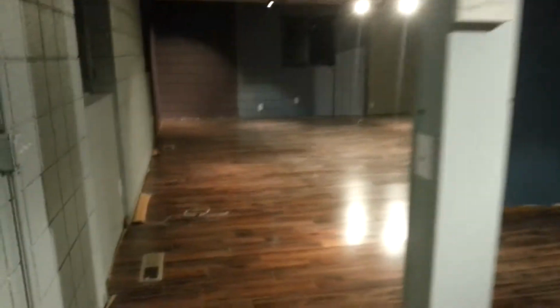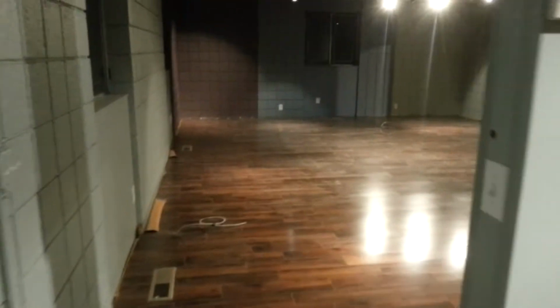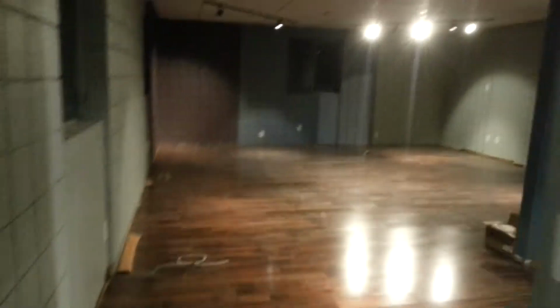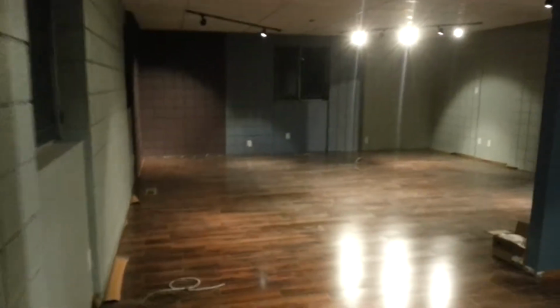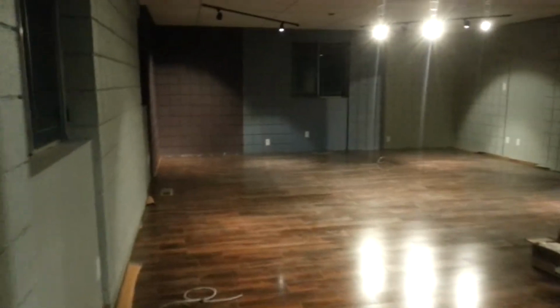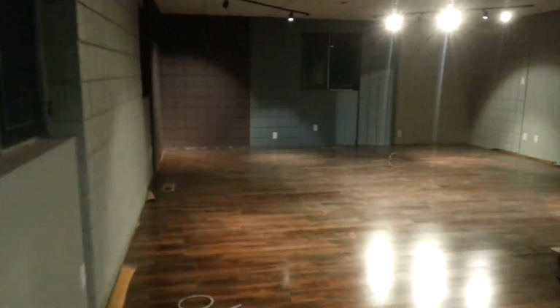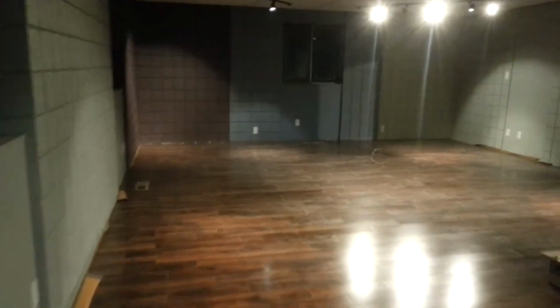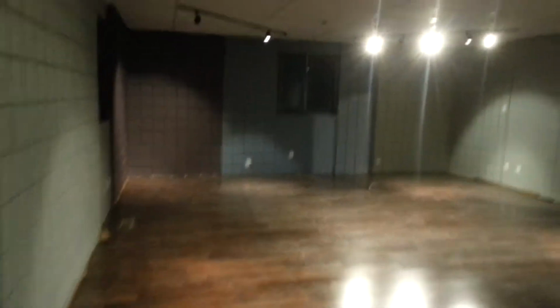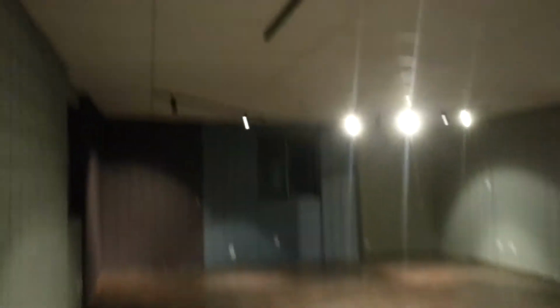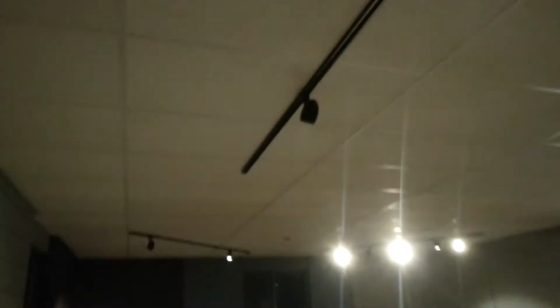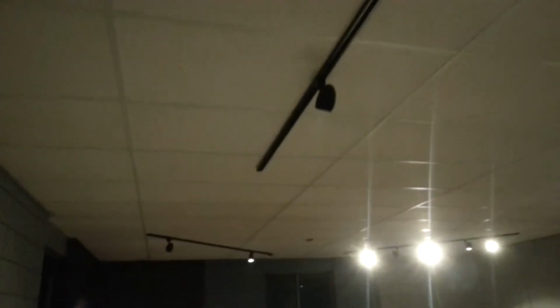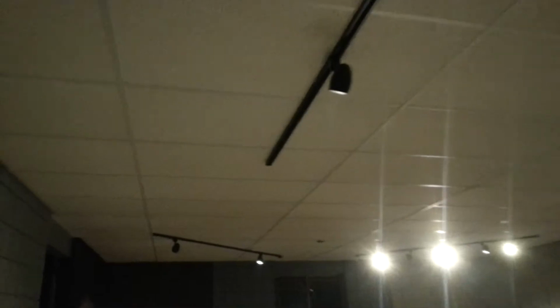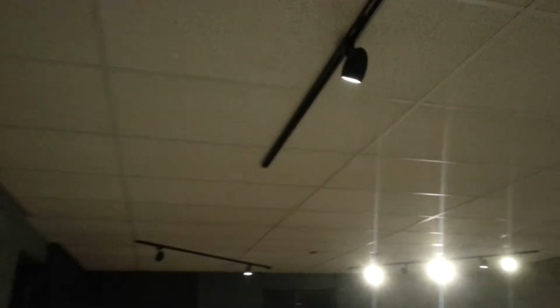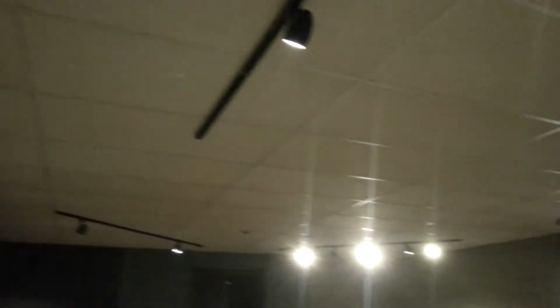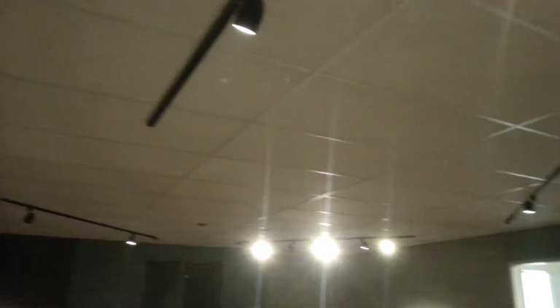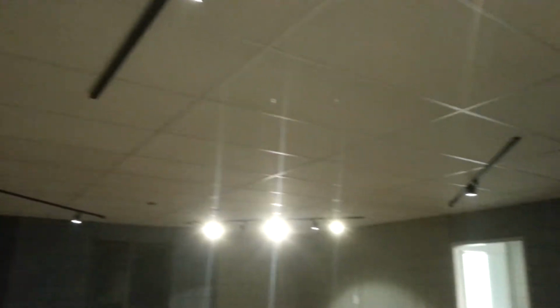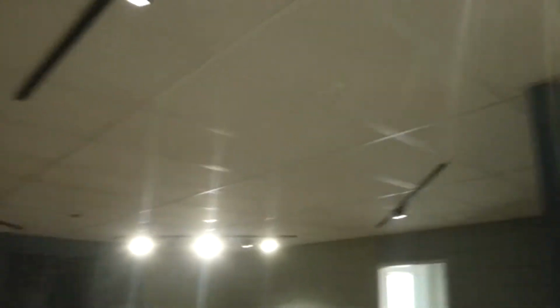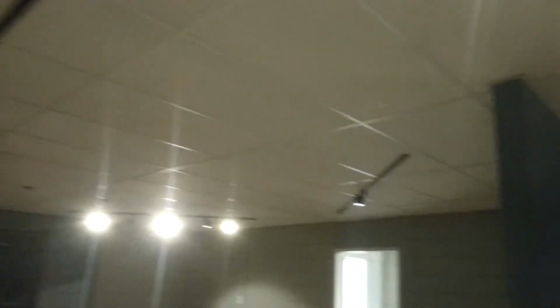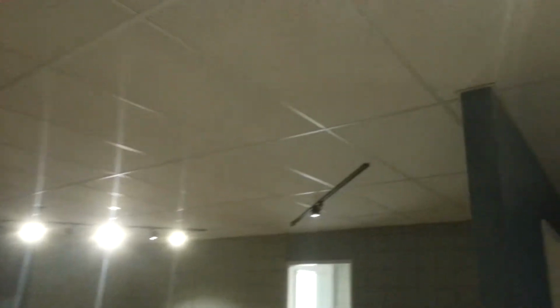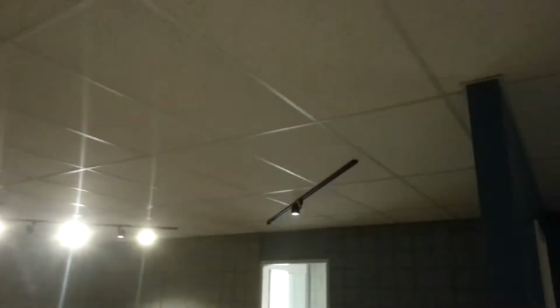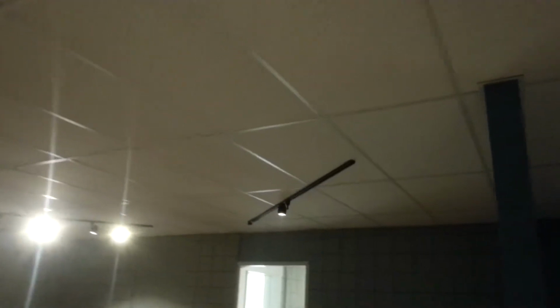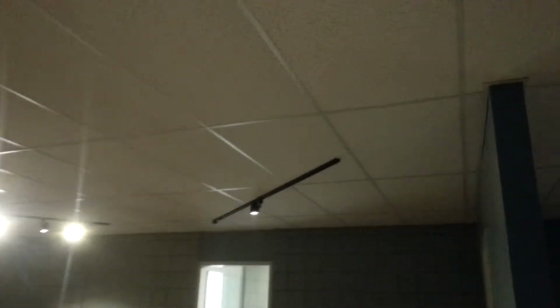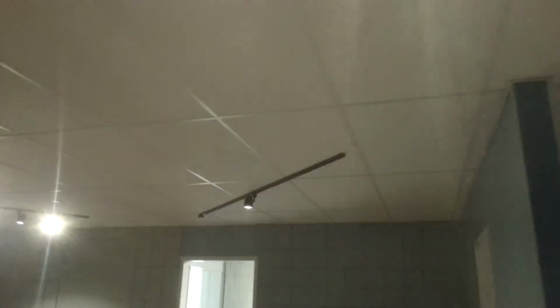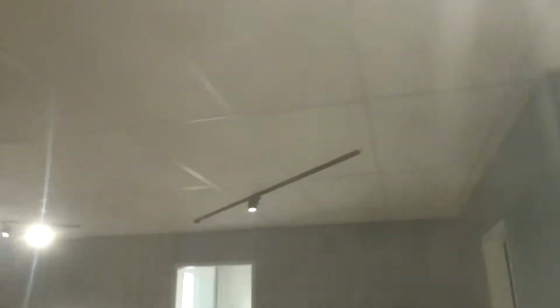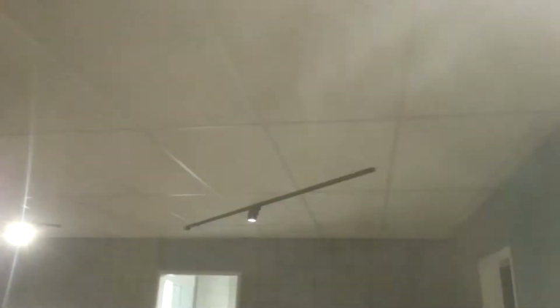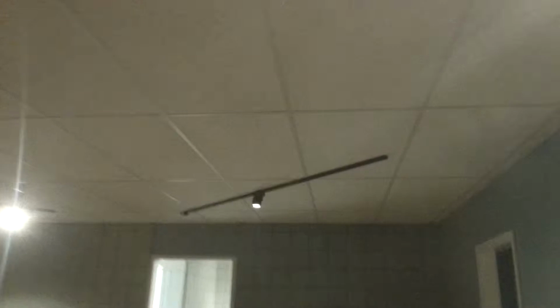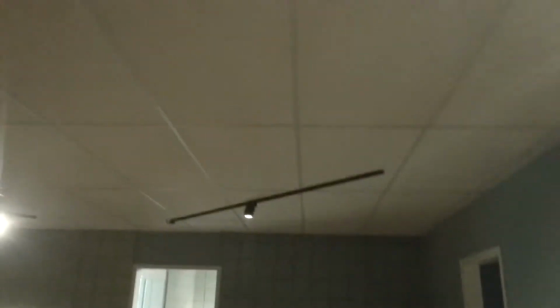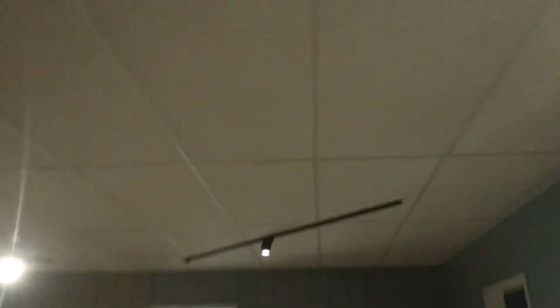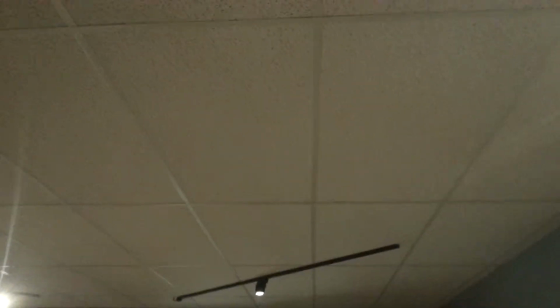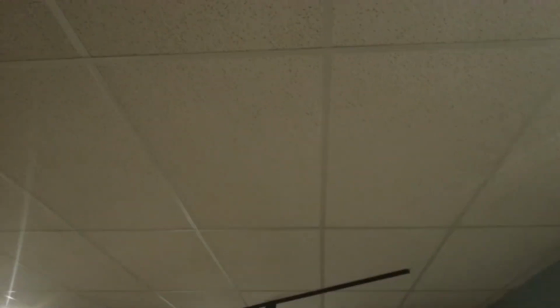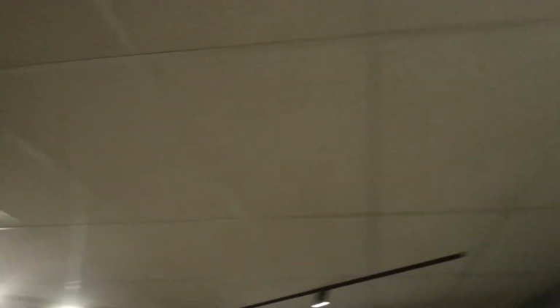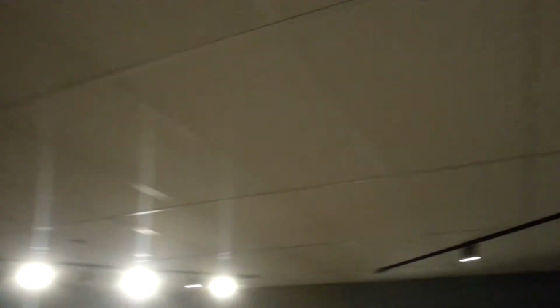New laminate floor throughout. New drop ceiling and track lighting throughout. We're still short 29 heads from Home Depot, expected to arrive this week.